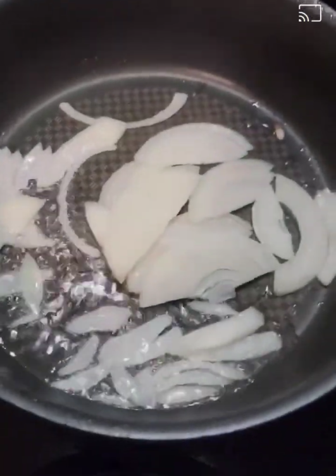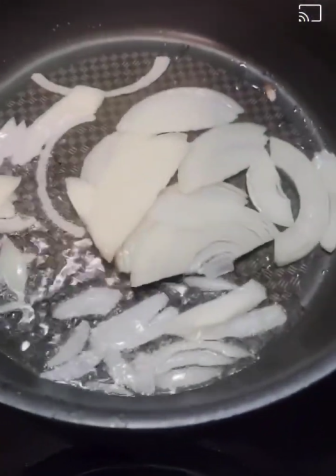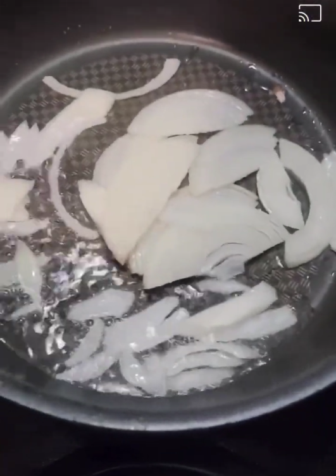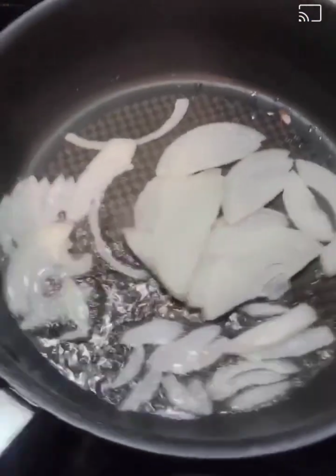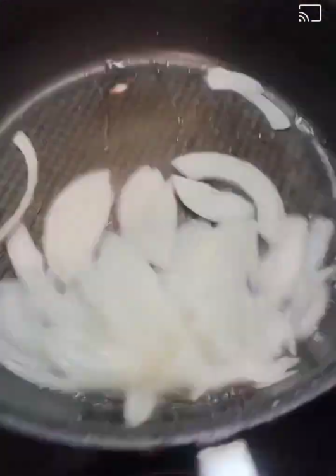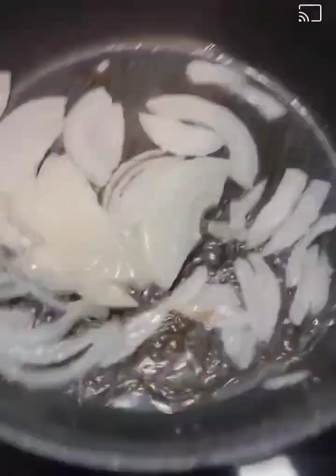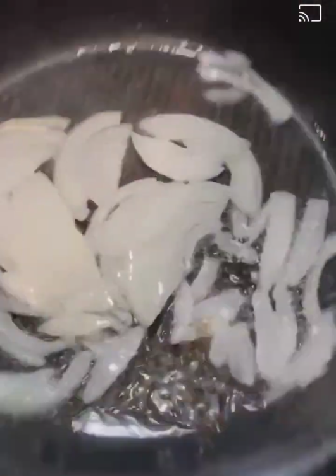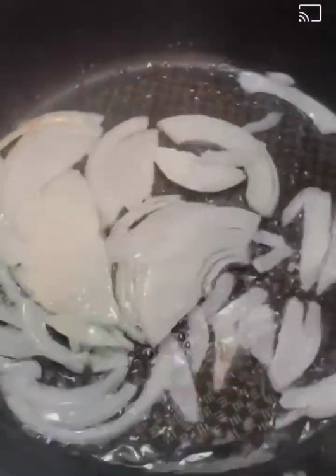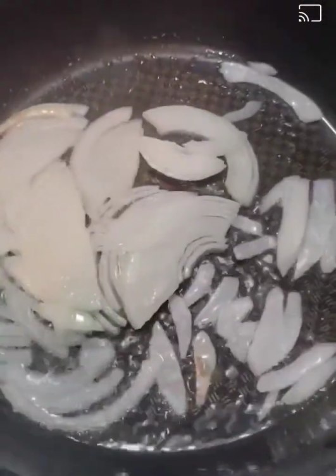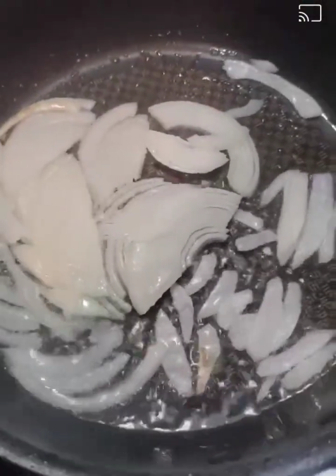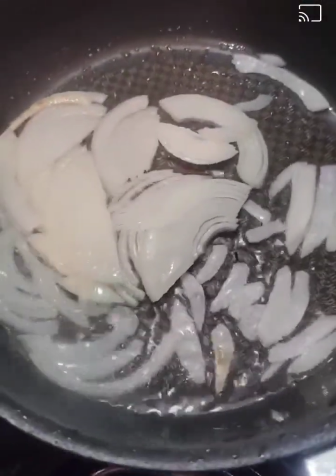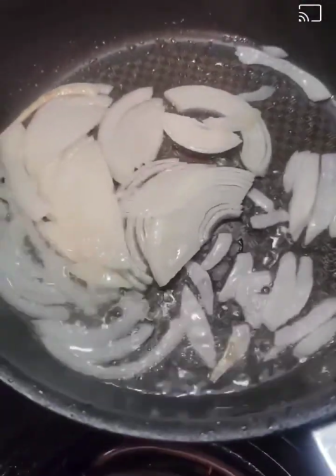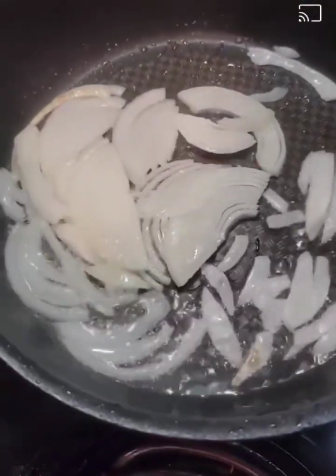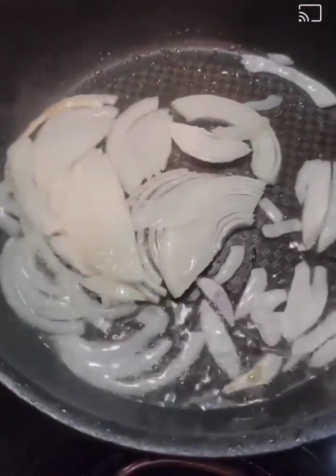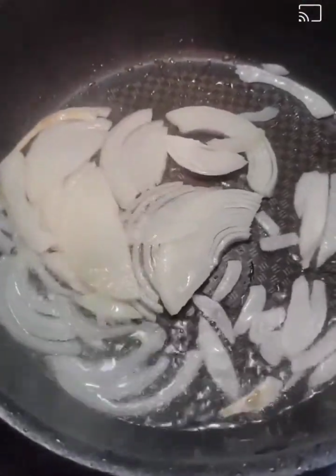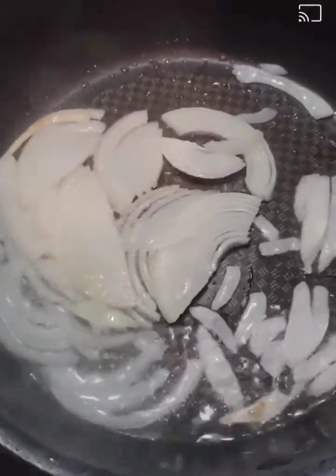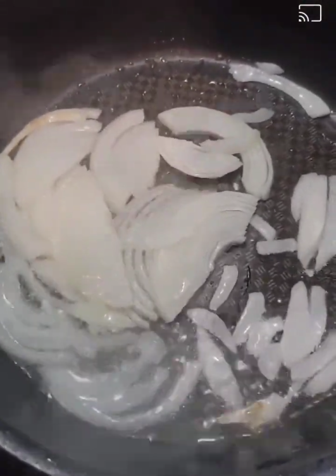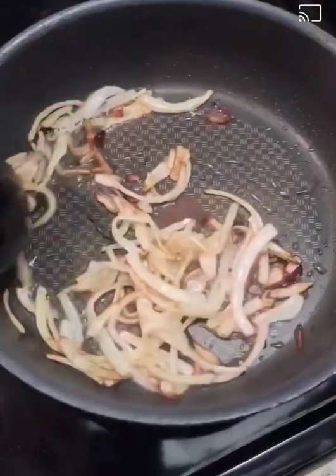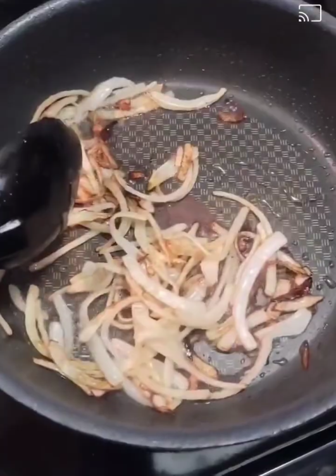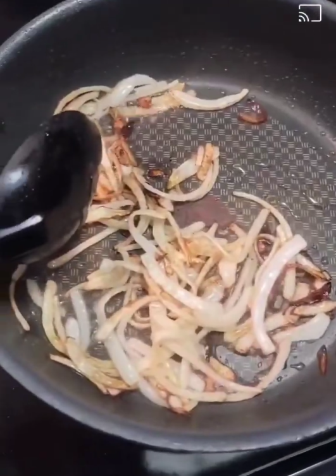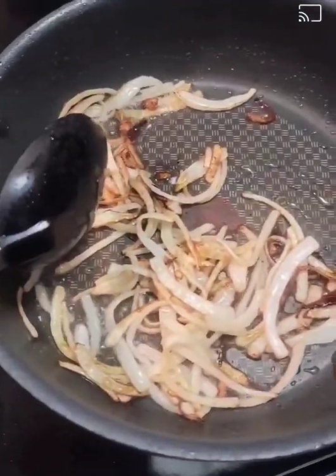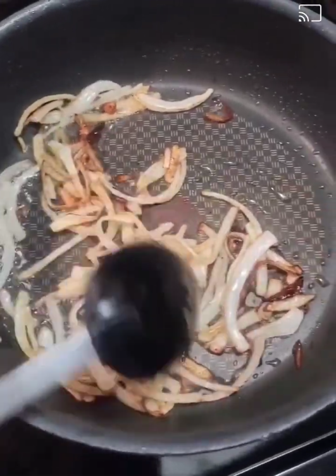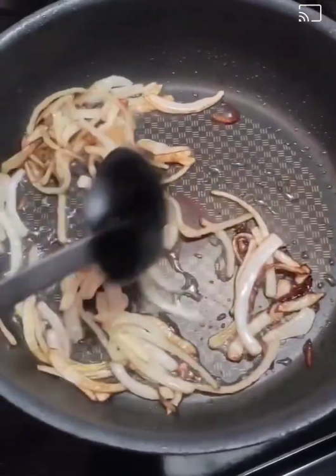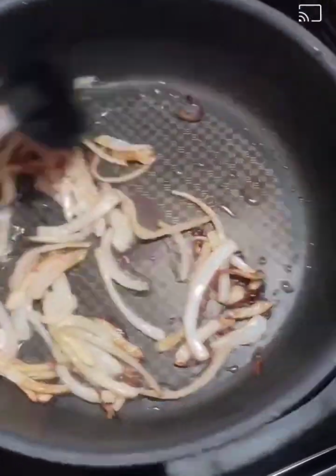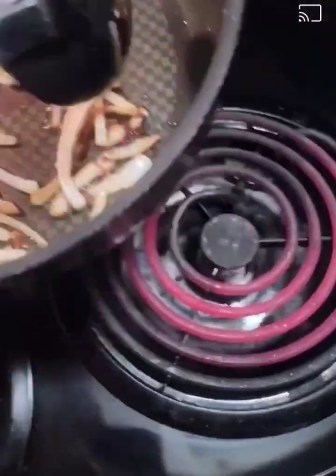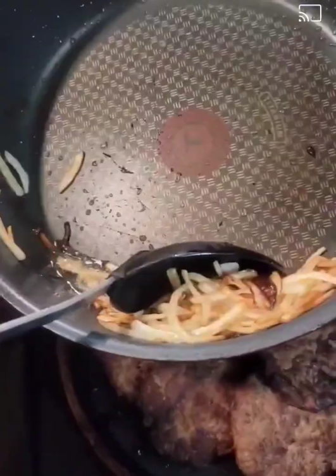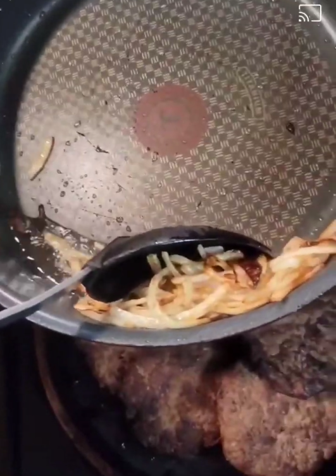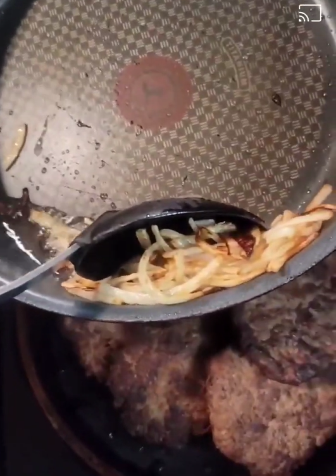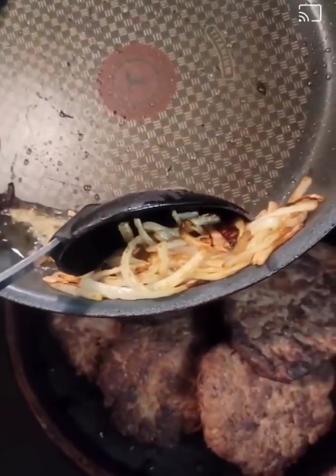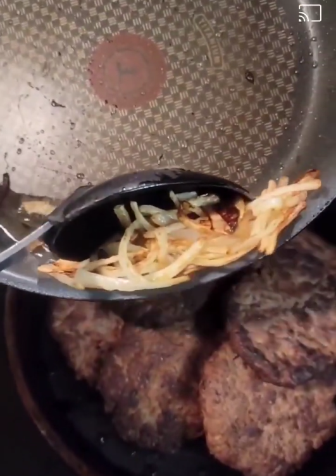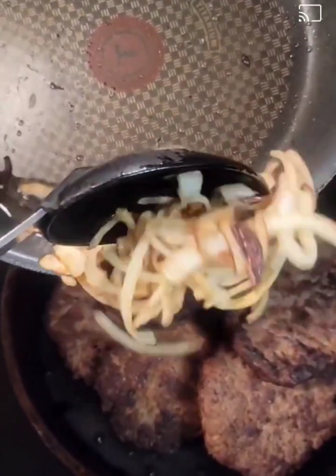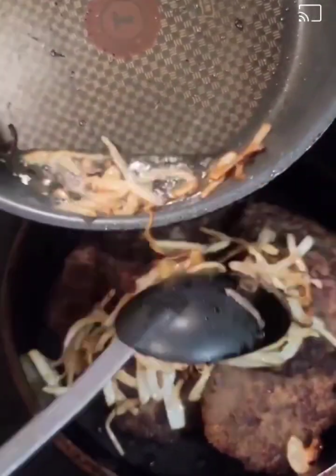Now I've cleaned my pan, put some vegetable oil in it, and I am sautéing up an onion. Once I have my onion sautéed, I'm going to pull it out of the oil.